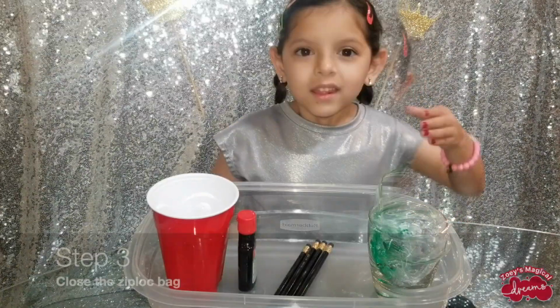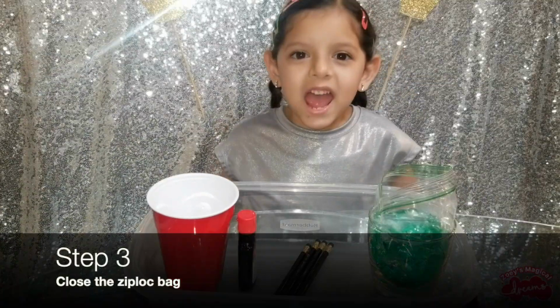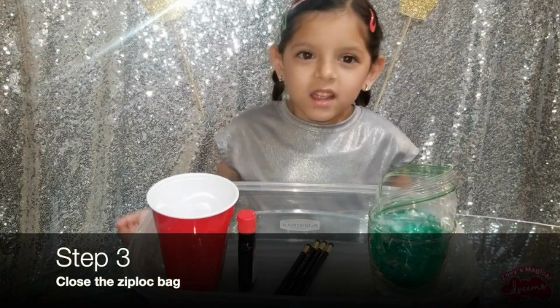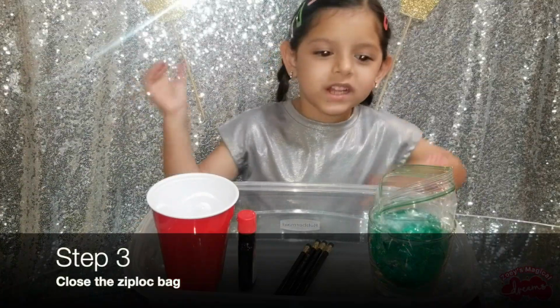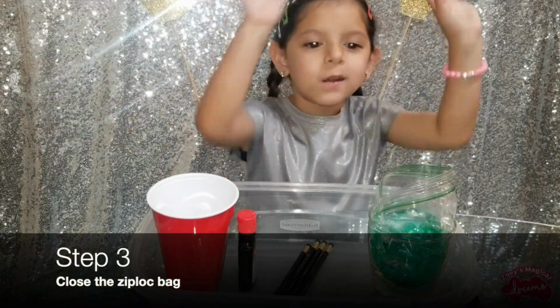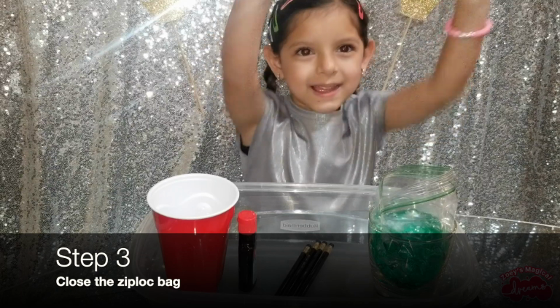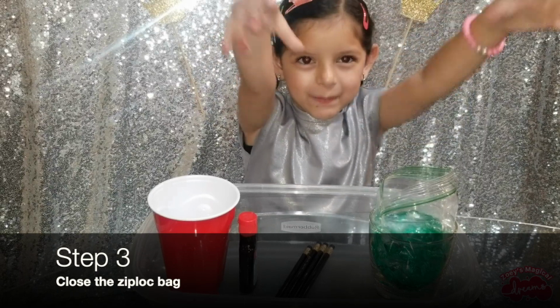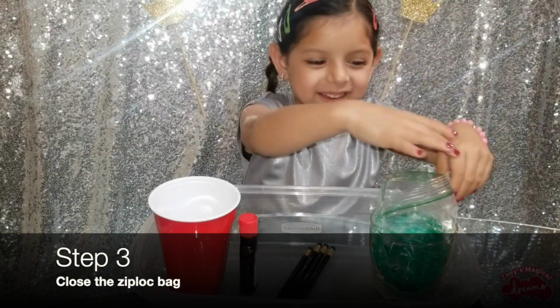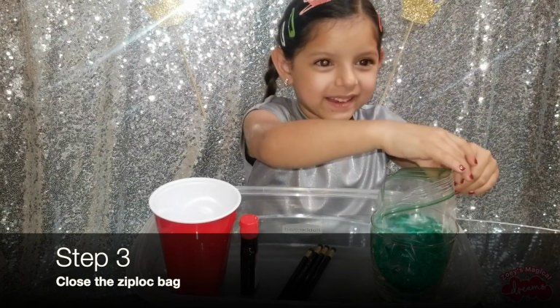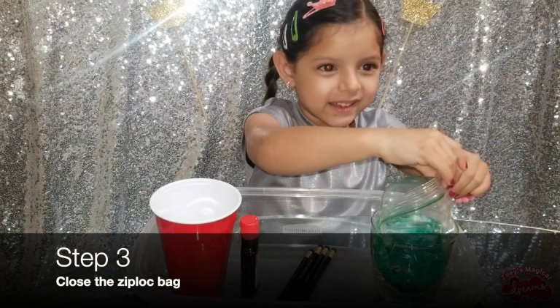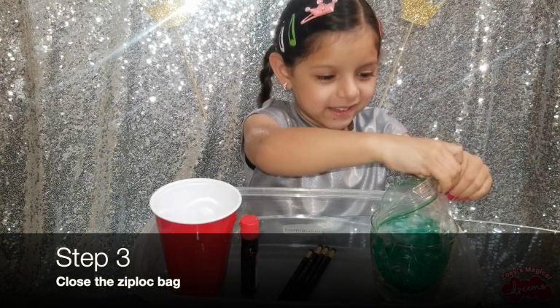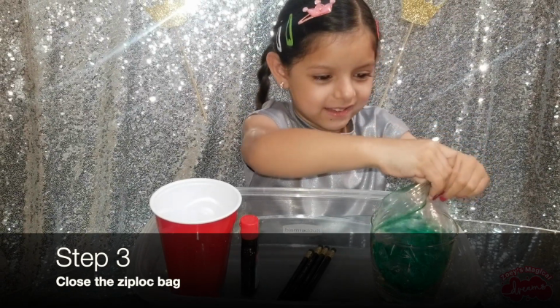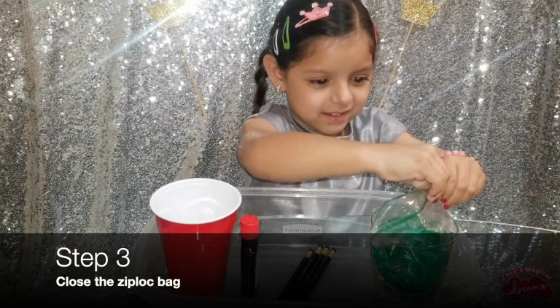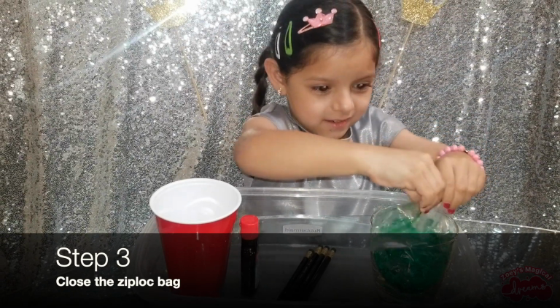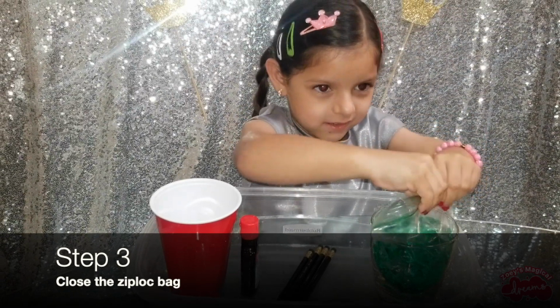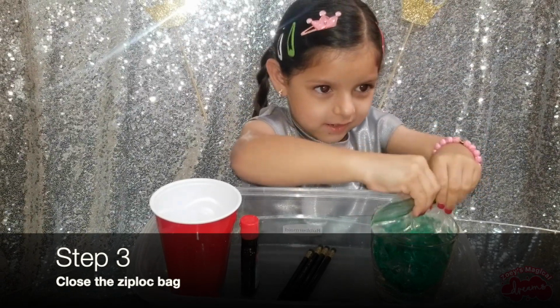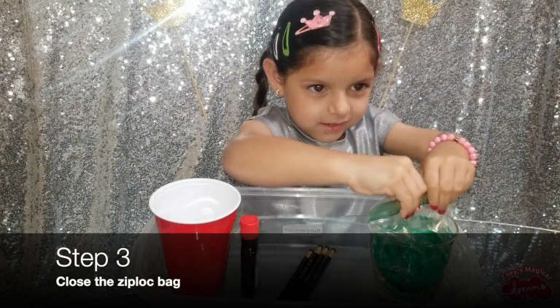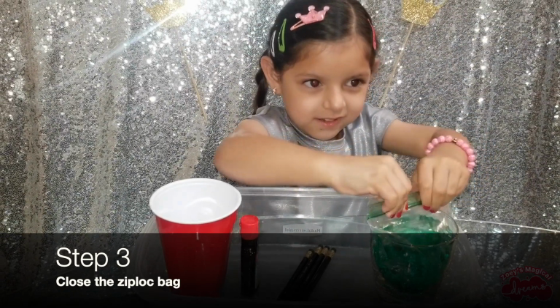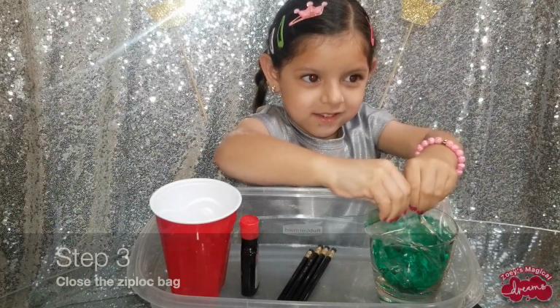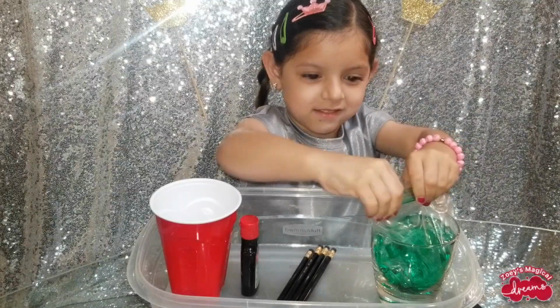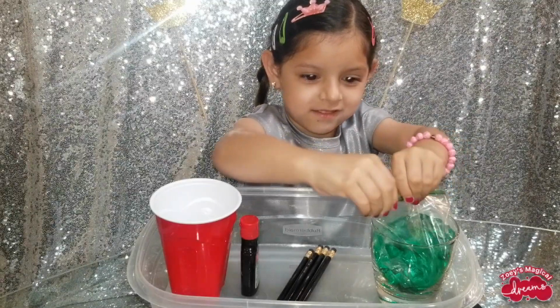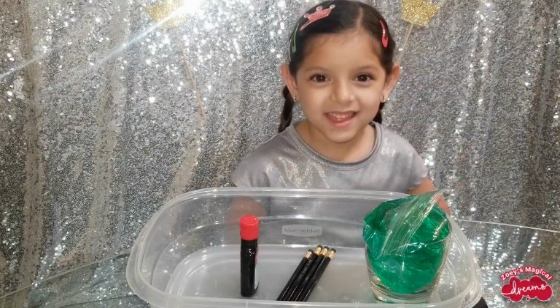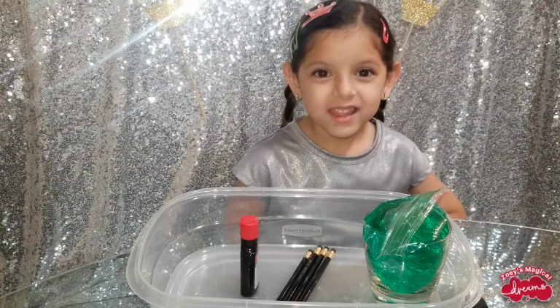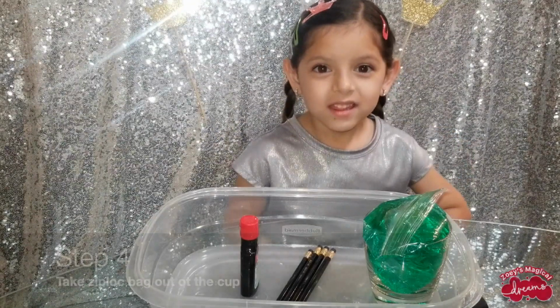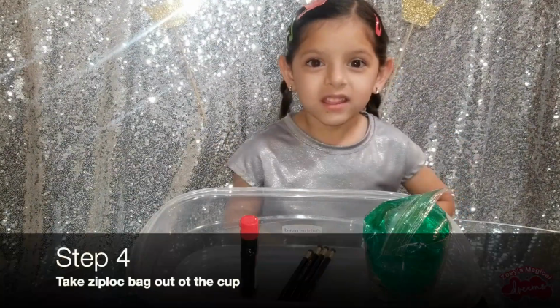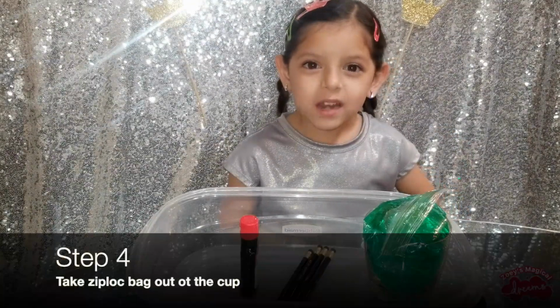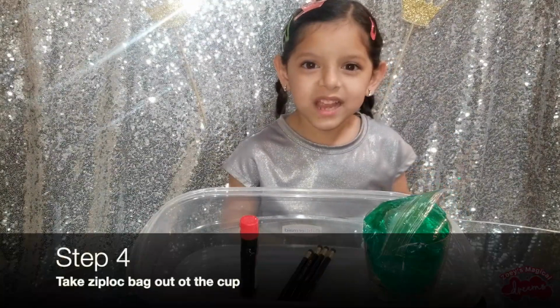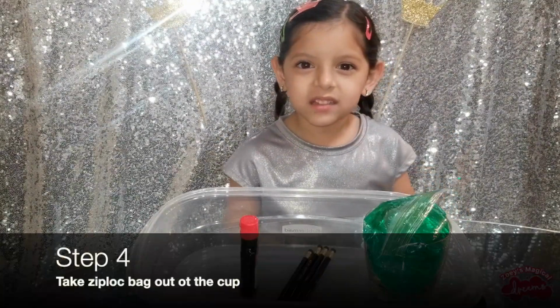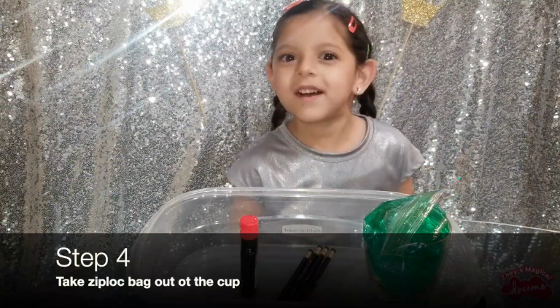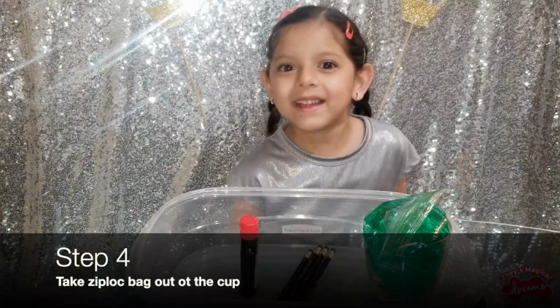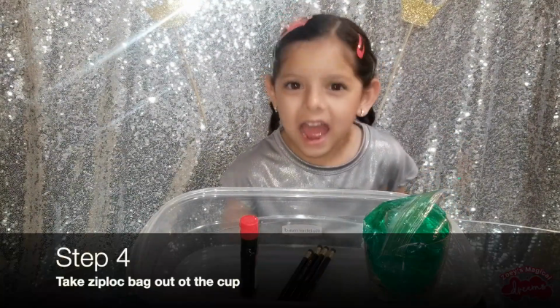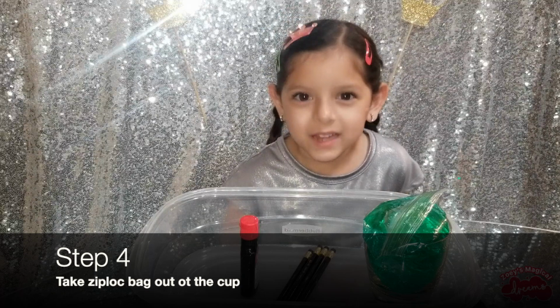Then, we close the zip-lock bag. Then, we take the zip-lock bag out of the cup.